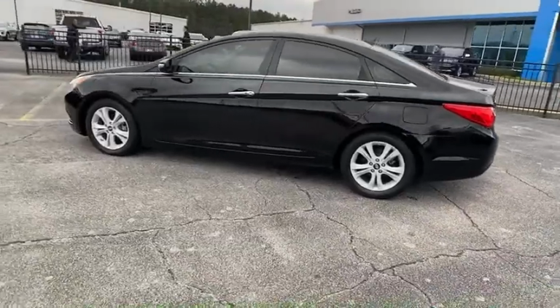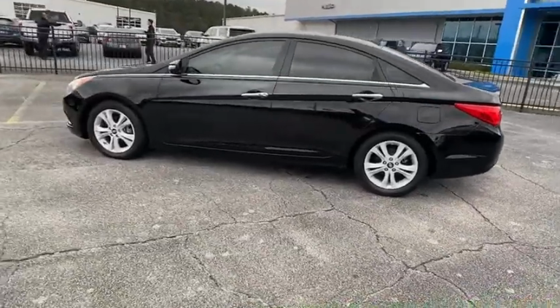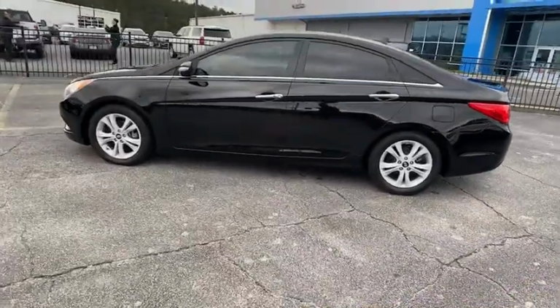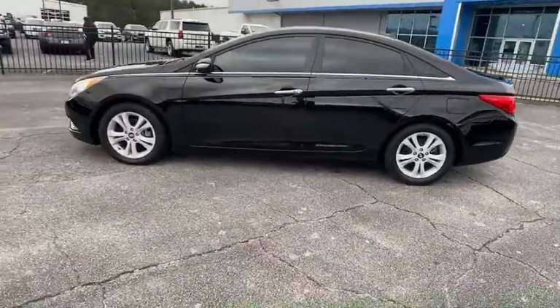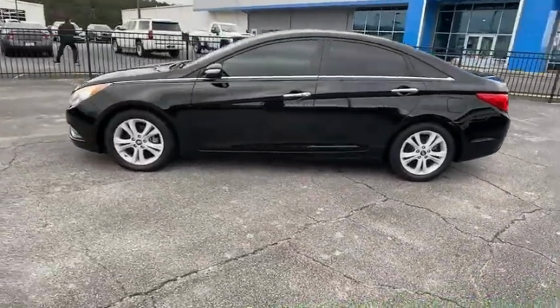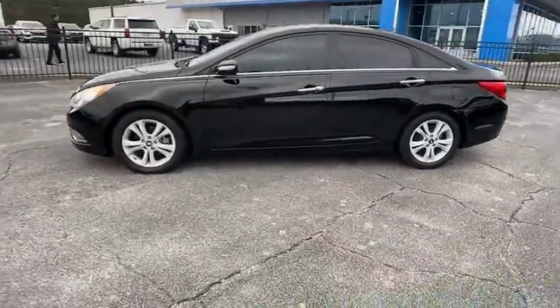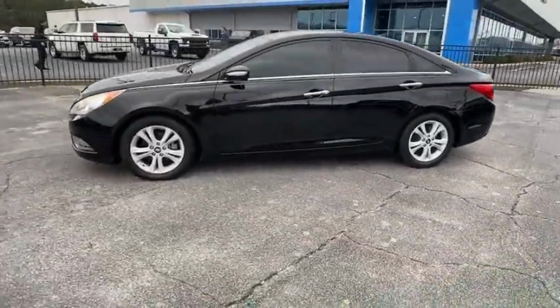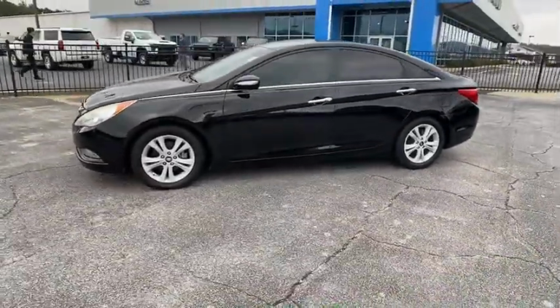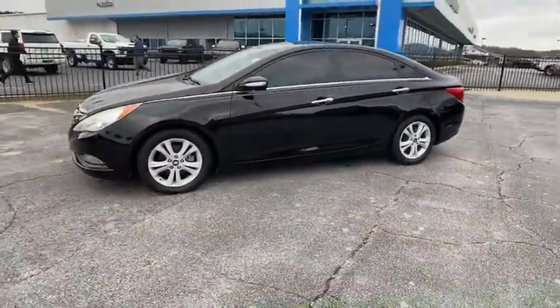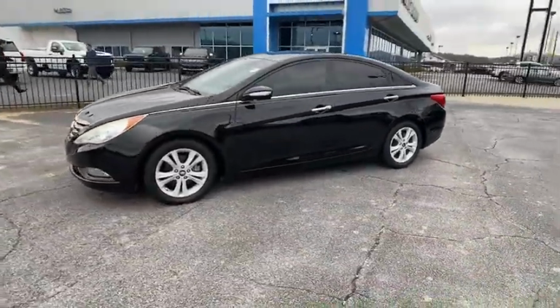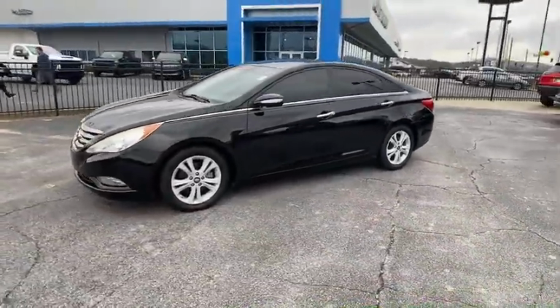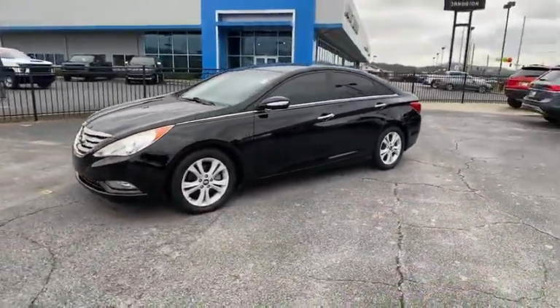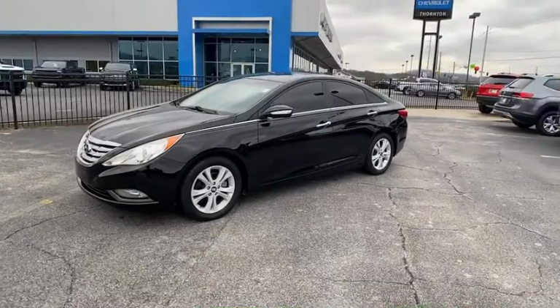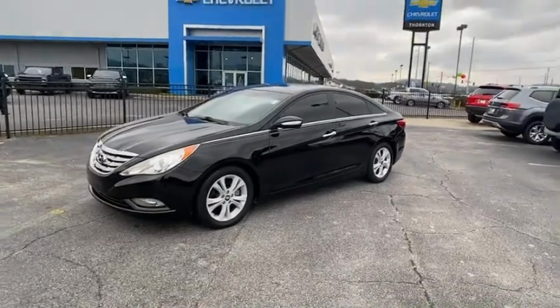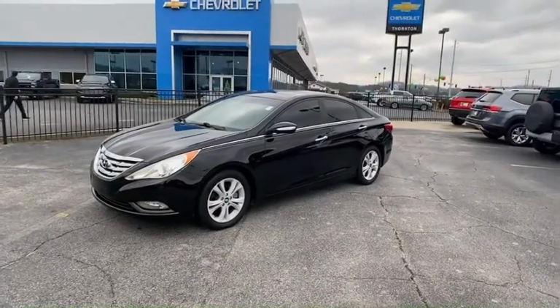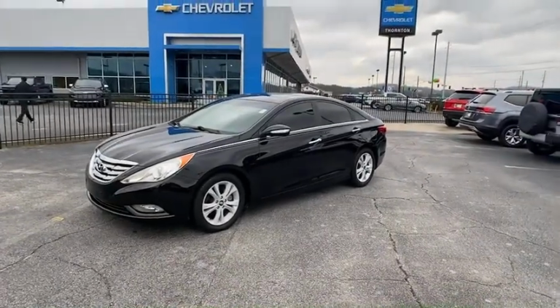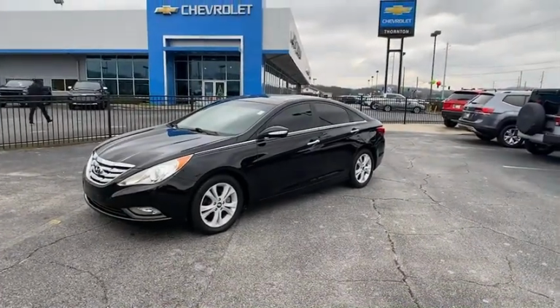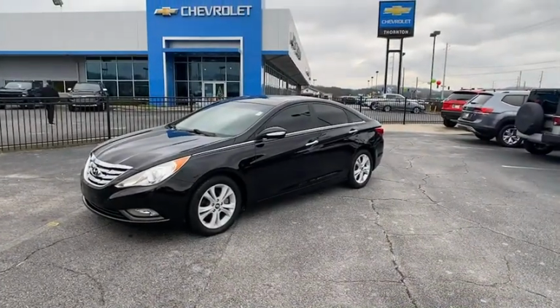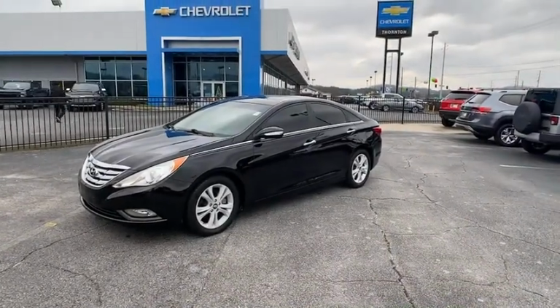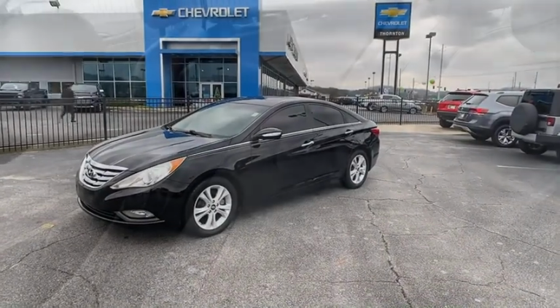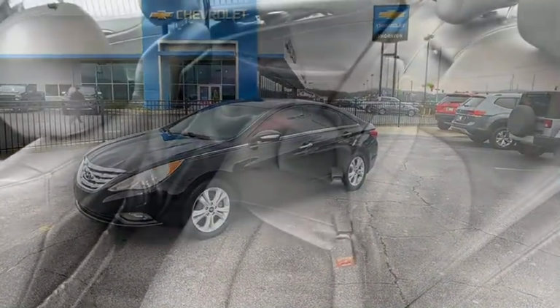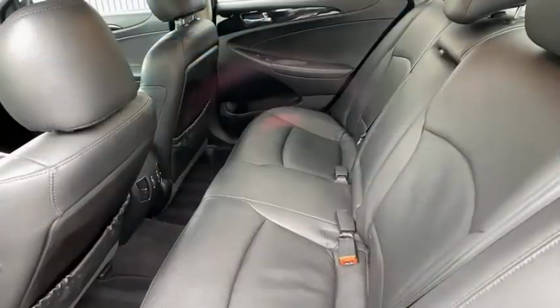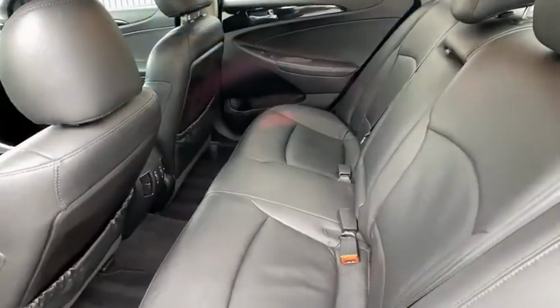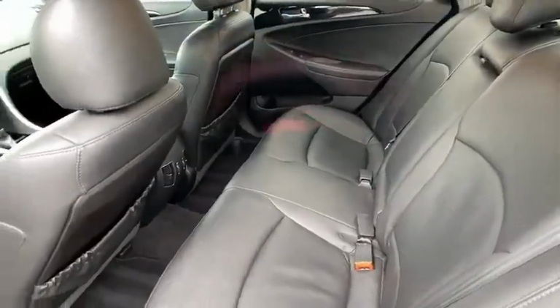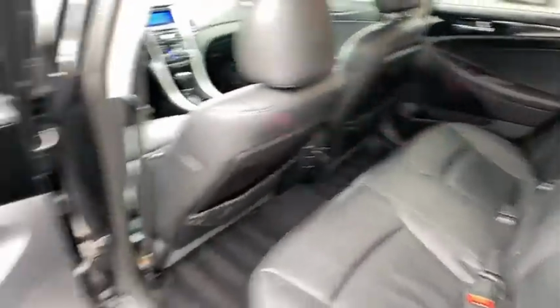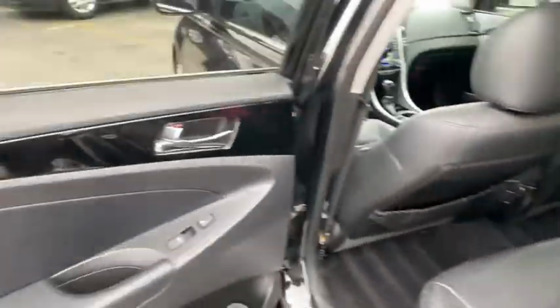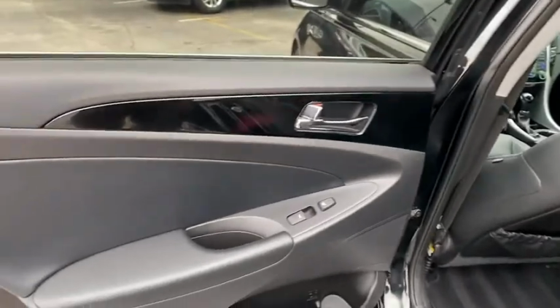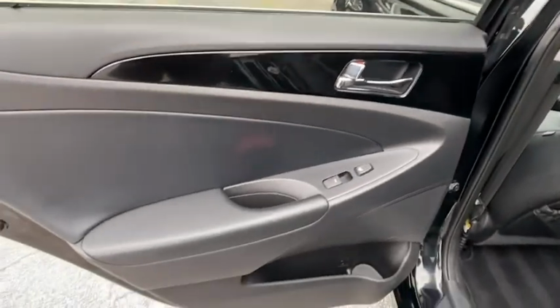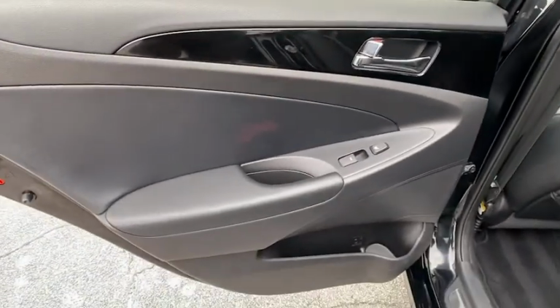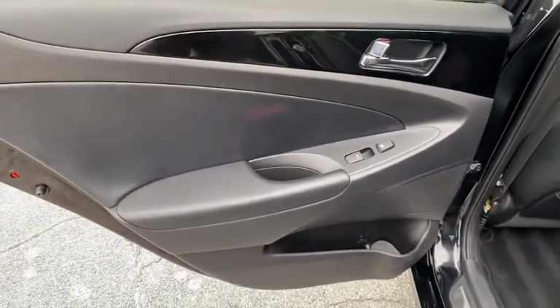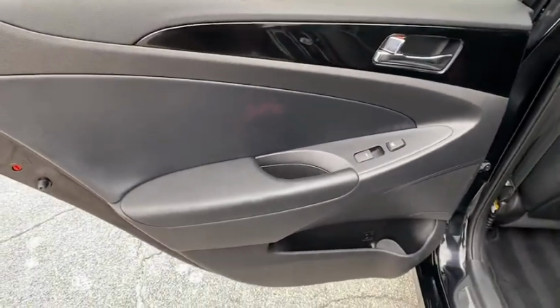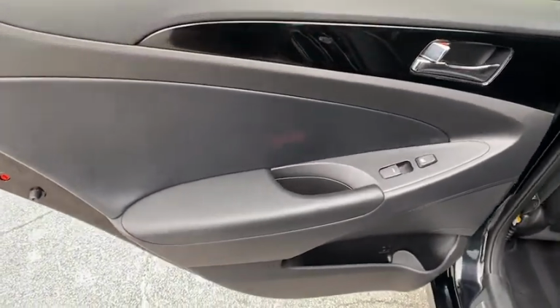Traction control, XM satellite radio, dual airbags, leather-wrapped steering wheel, alloy wheels, power steering, auto-dimming rear-view mirror, four-wheel disc brakes, cruise control, center armrest.